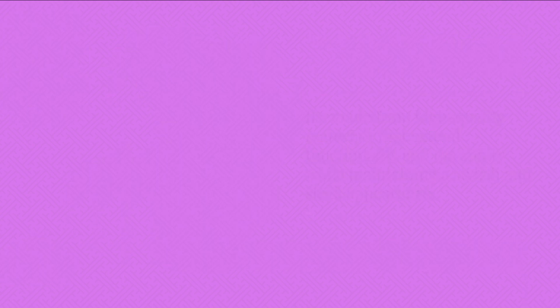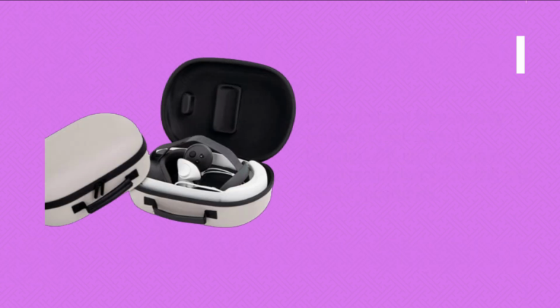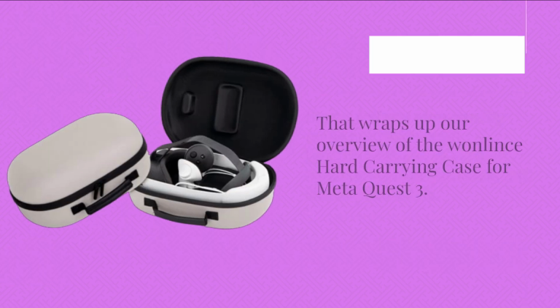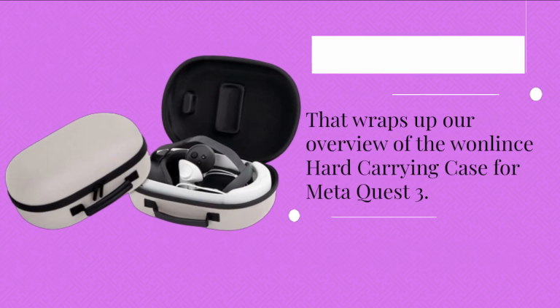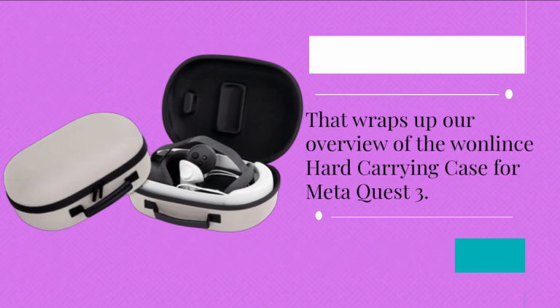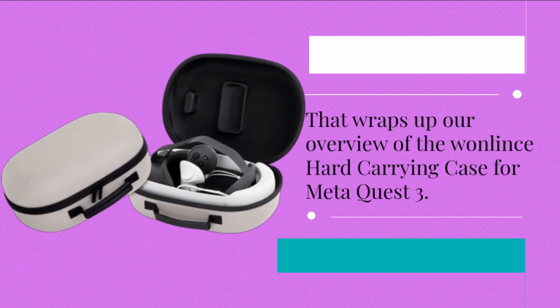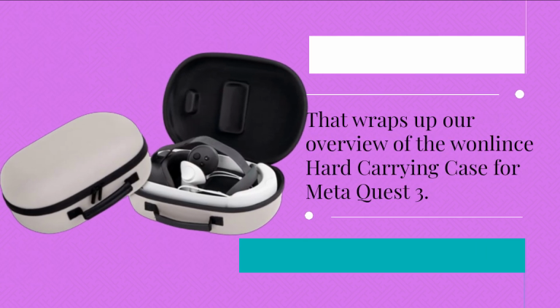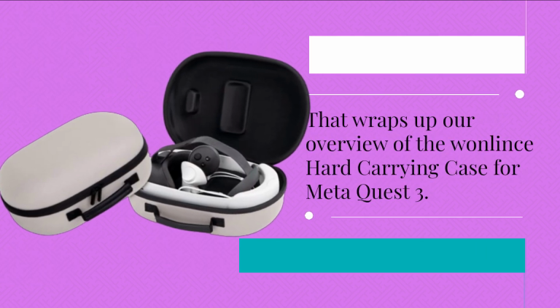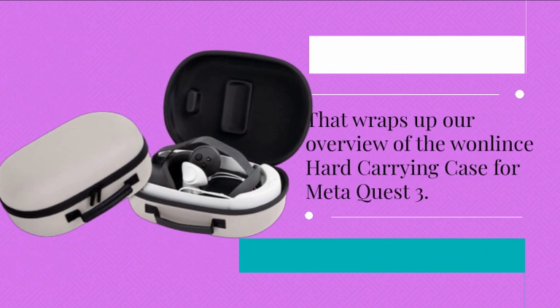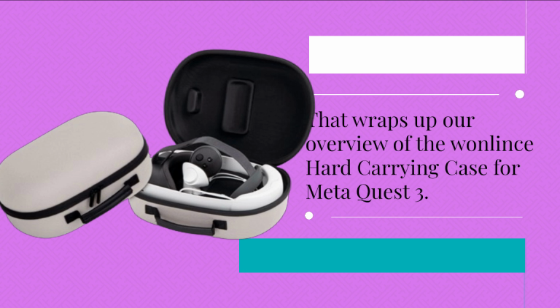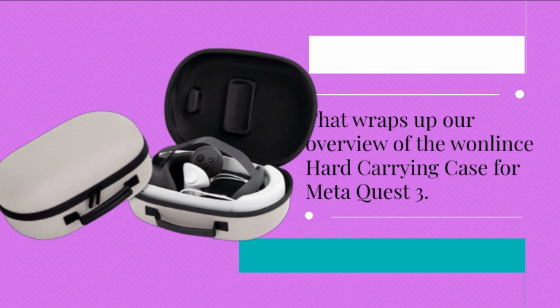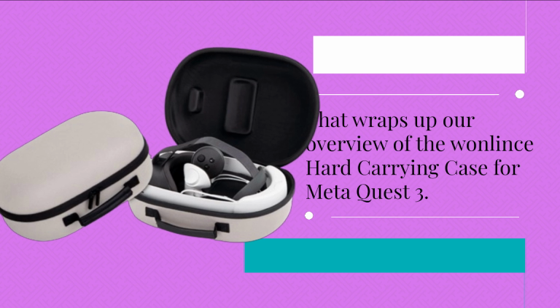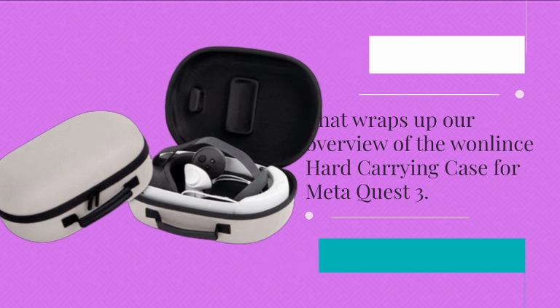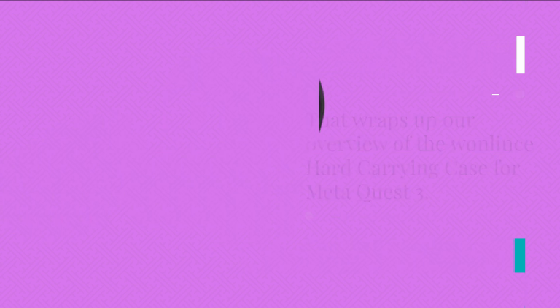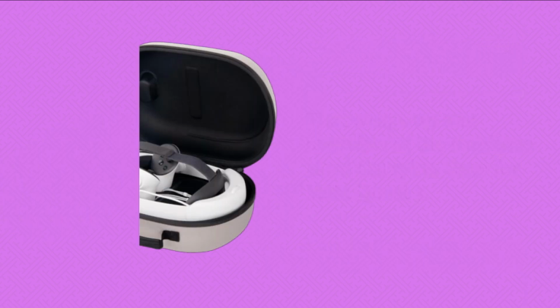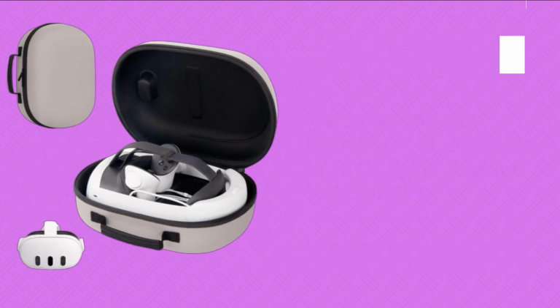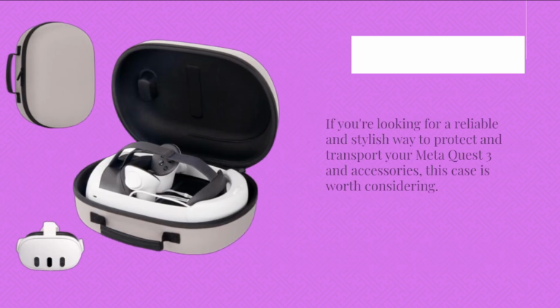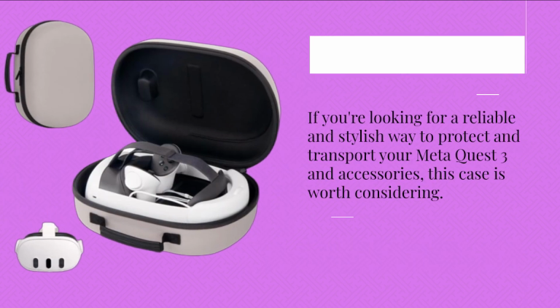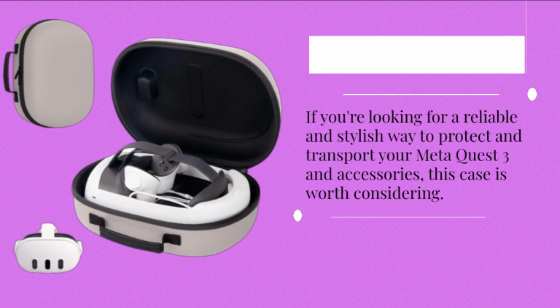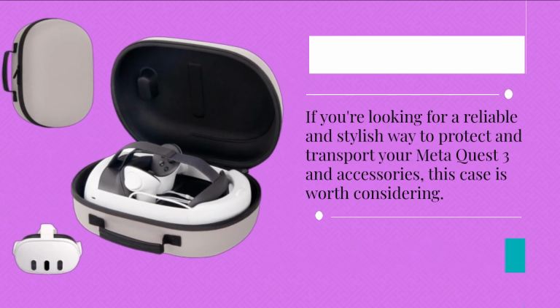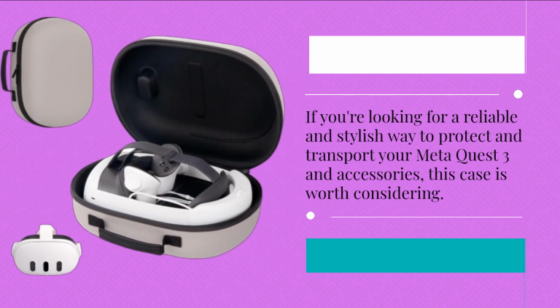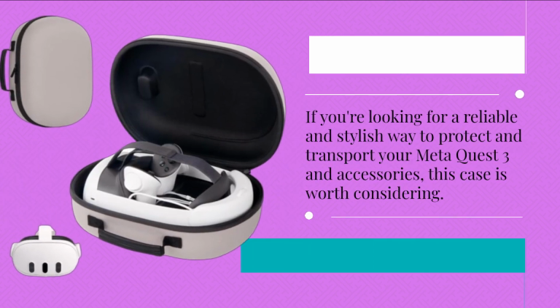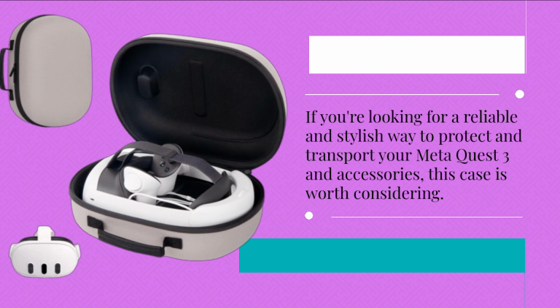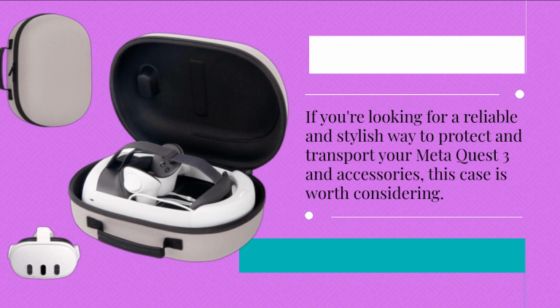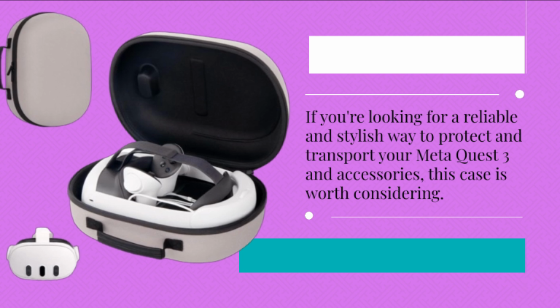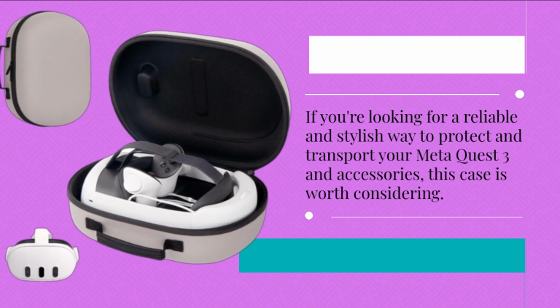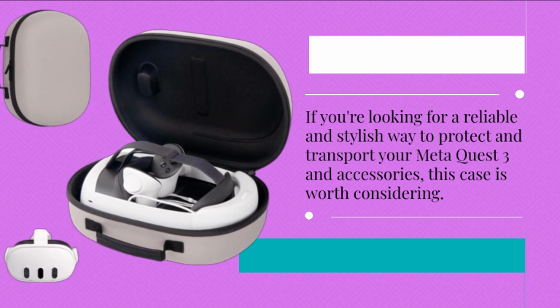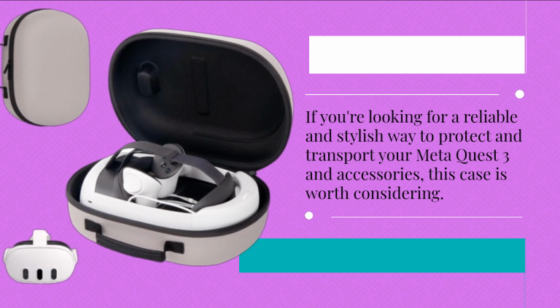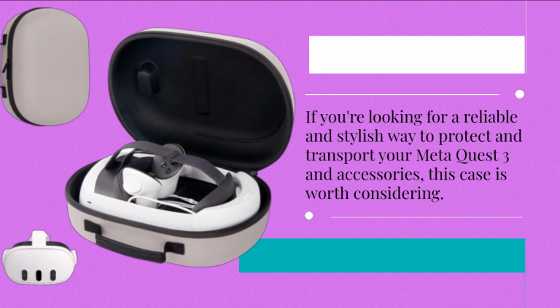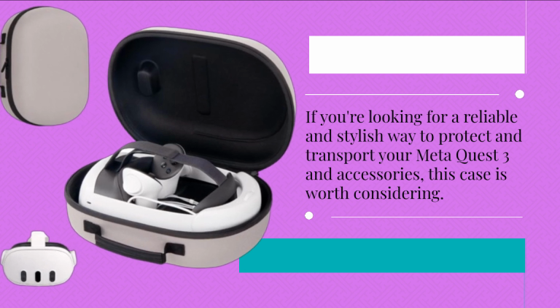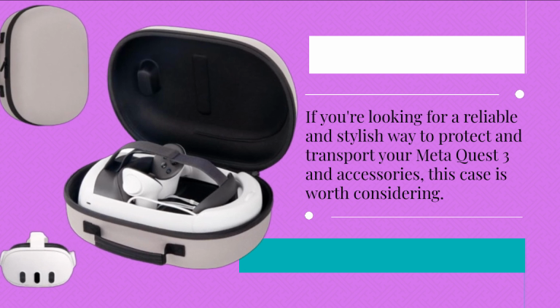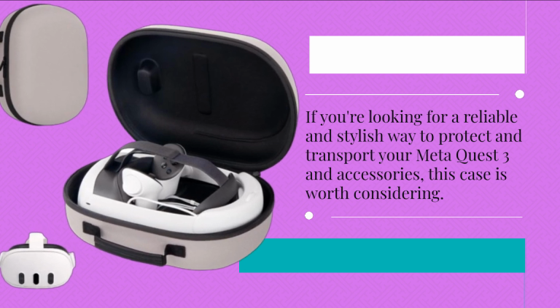That wraps up our overview of the OneLintz Hard Carrying Case for MetaQuest 3. If you're looking for a reliable and stylish way to protect and transport your MetaQuest 3 and accessories, this case is worth considering.